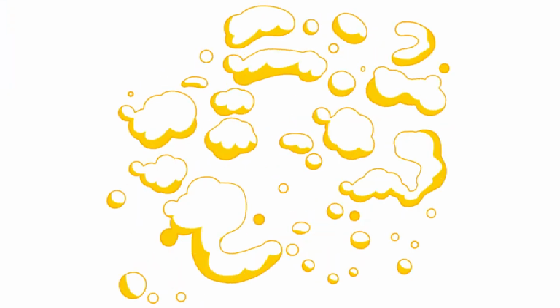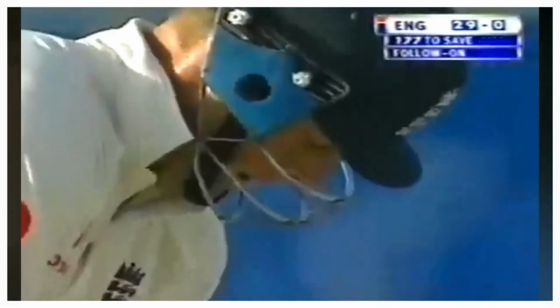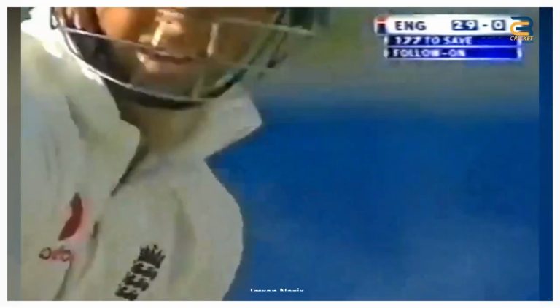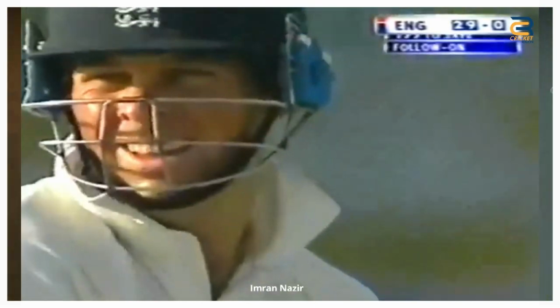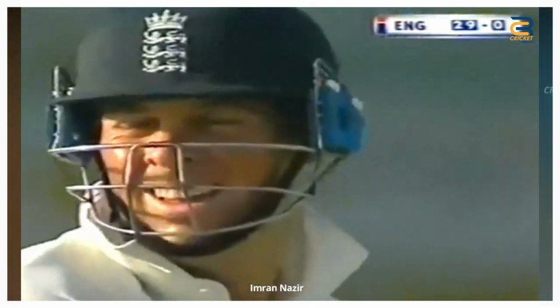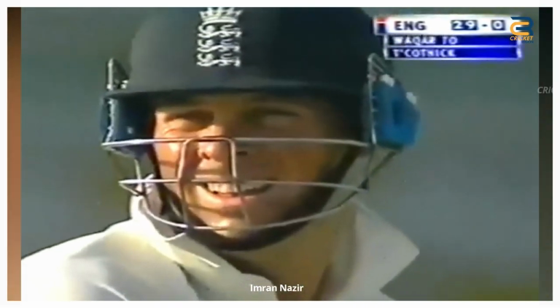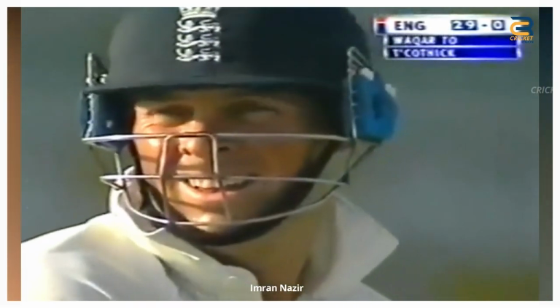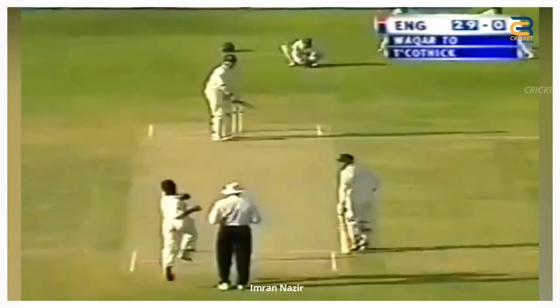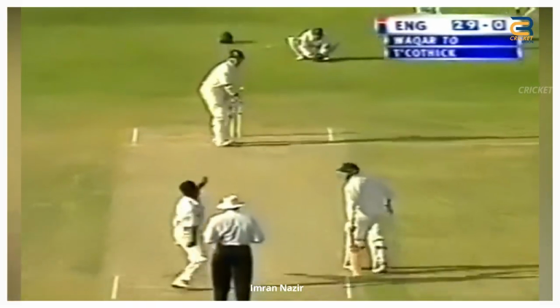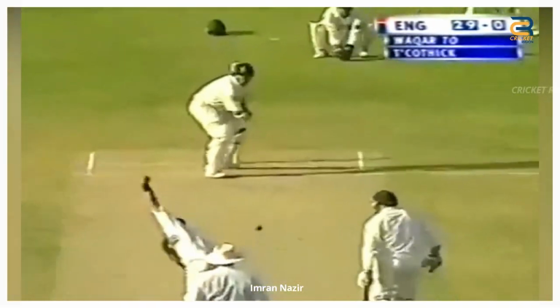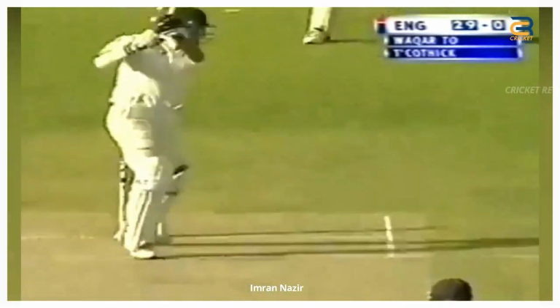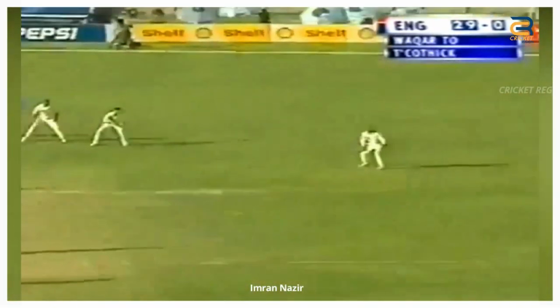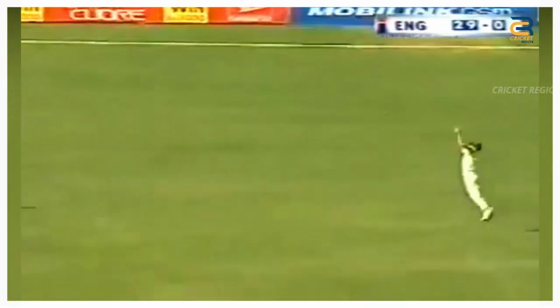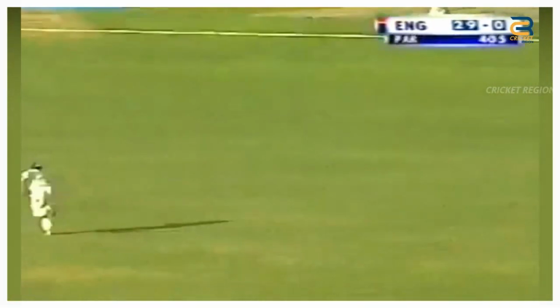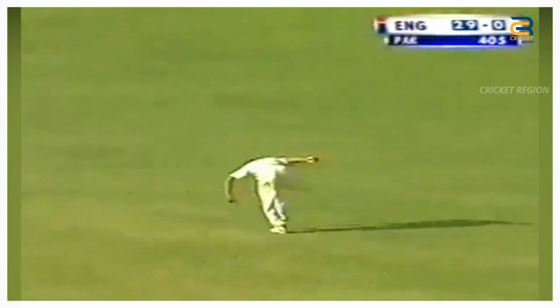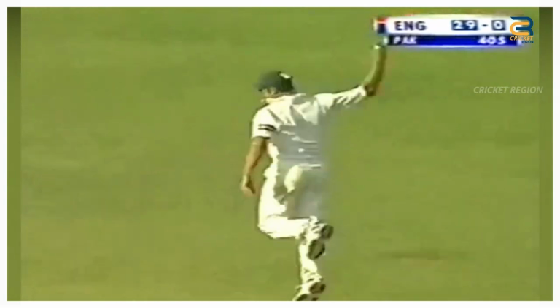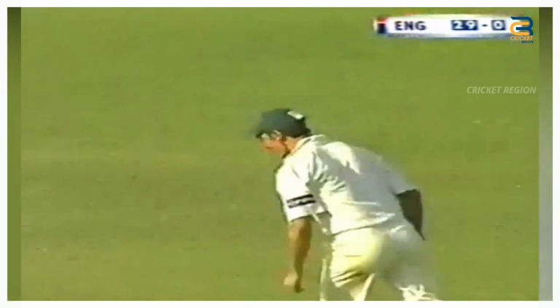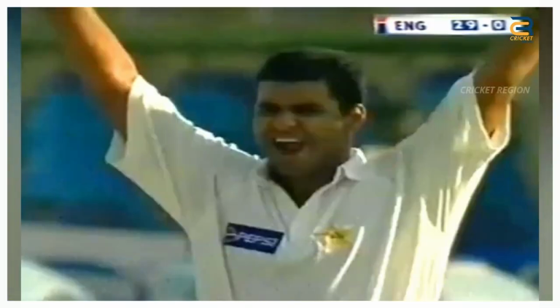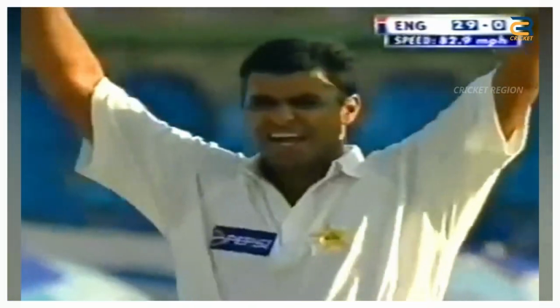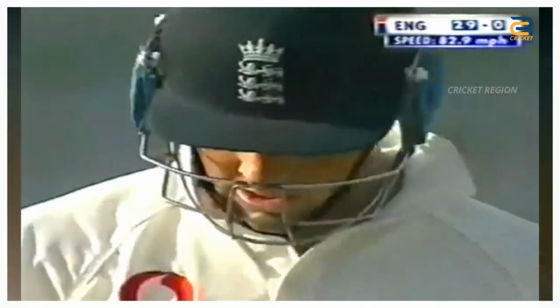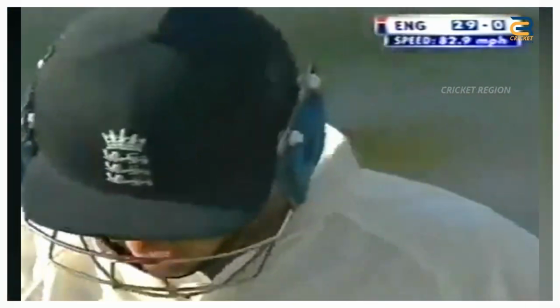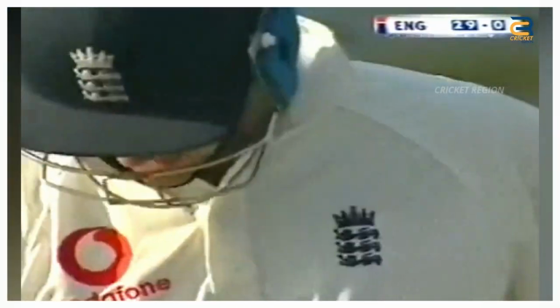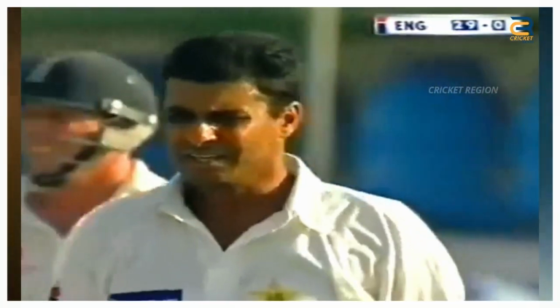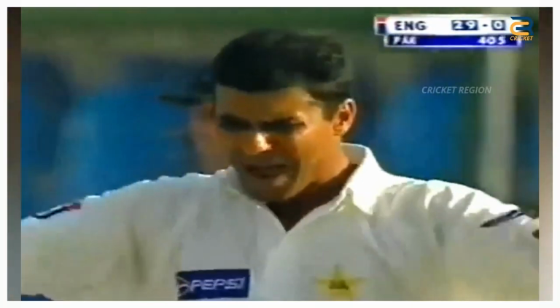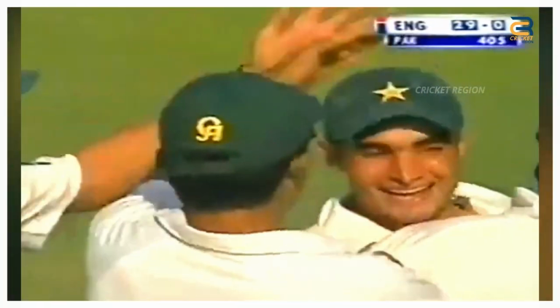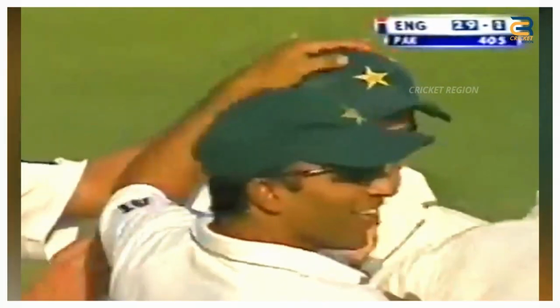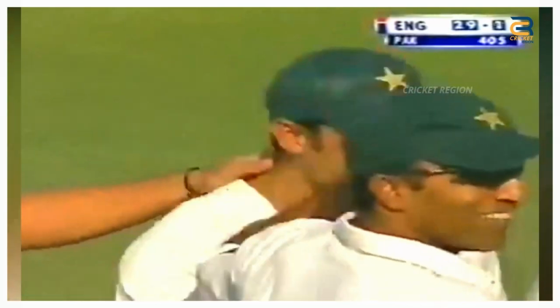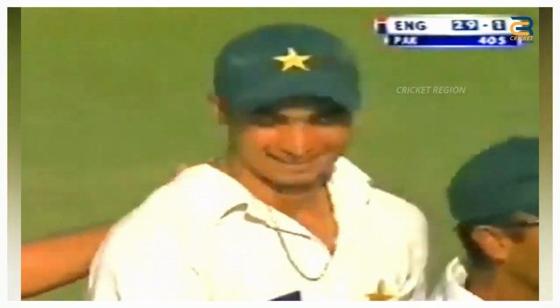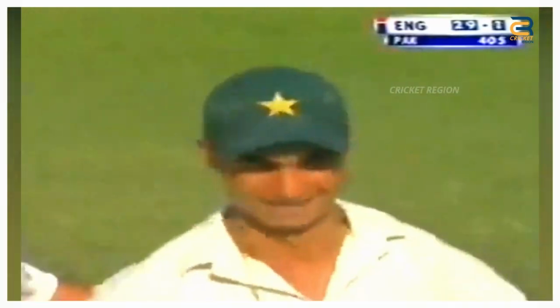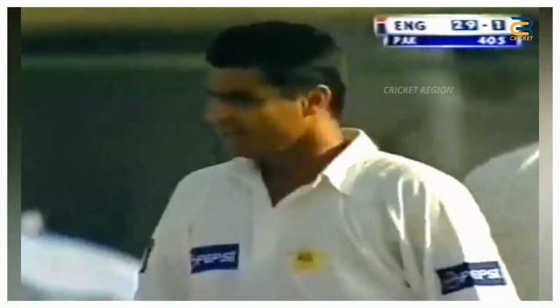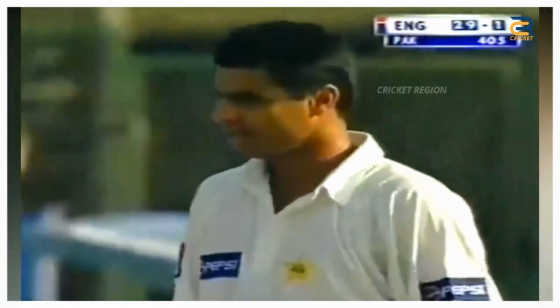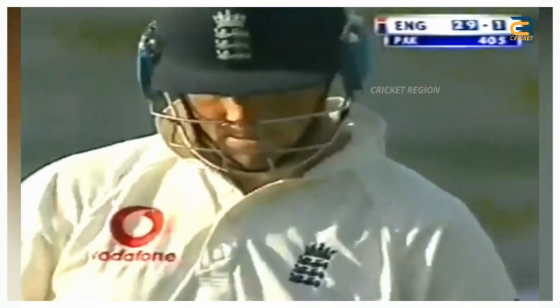In the third test match between Pakistan and England played in Karachi from December 7 to 11, 2000, a stunning catch was taken to dismiss Marcus Trescothick. The catch was taken by Imran Nazir.